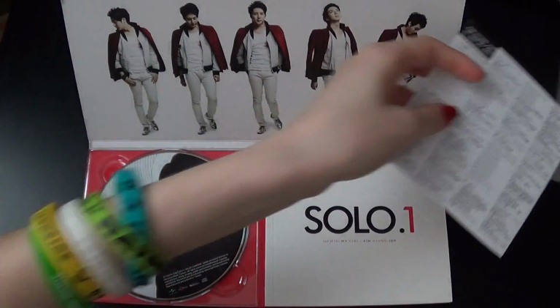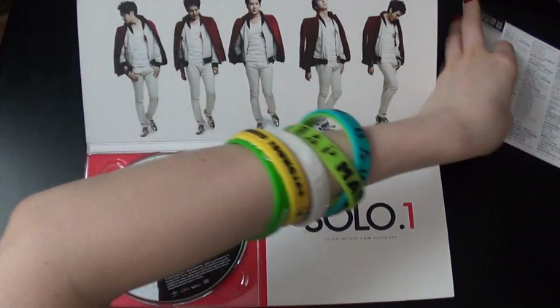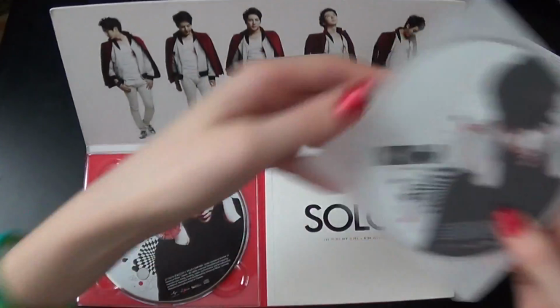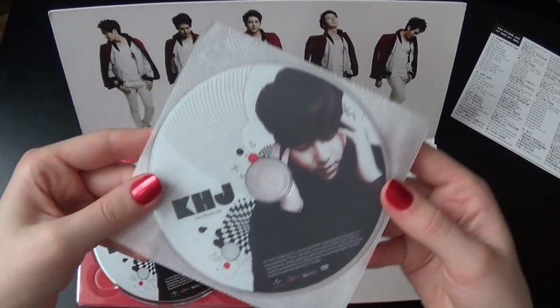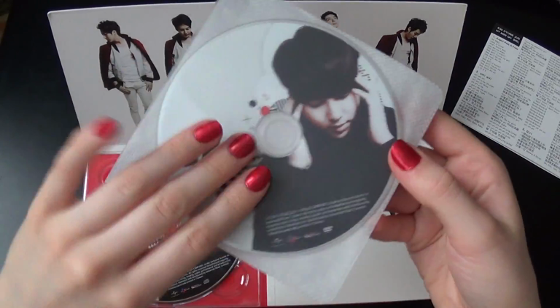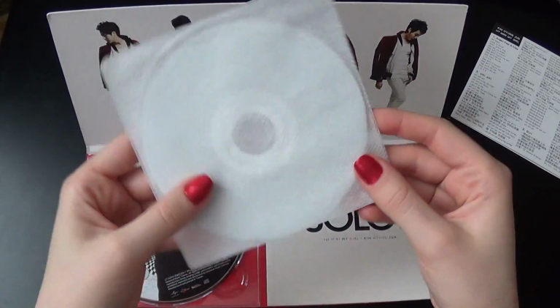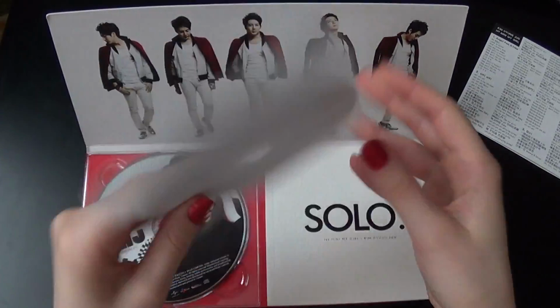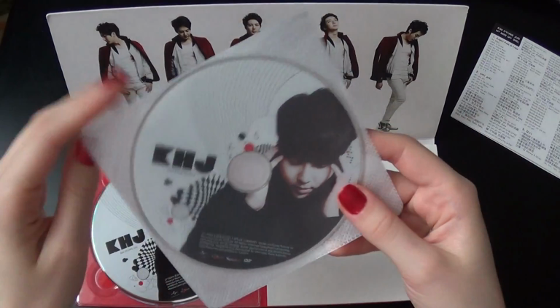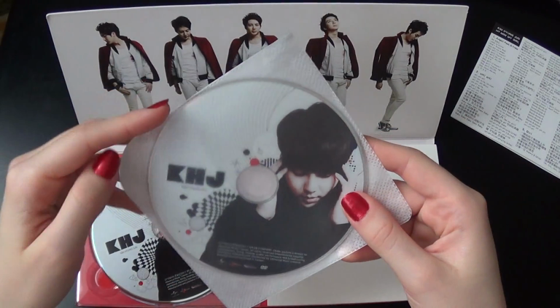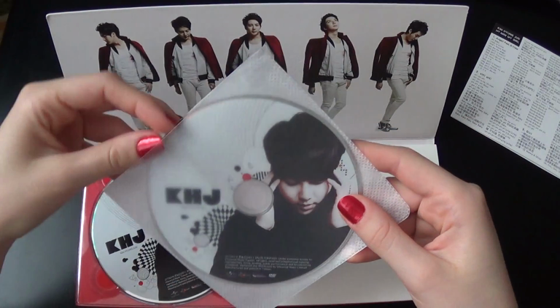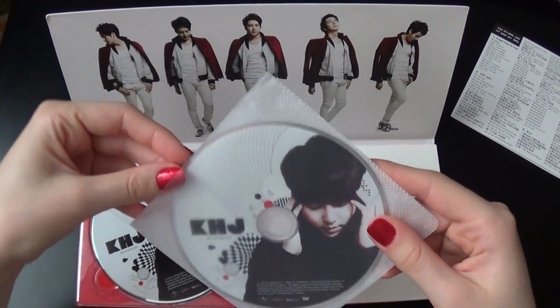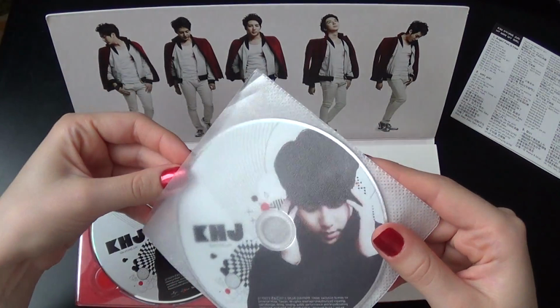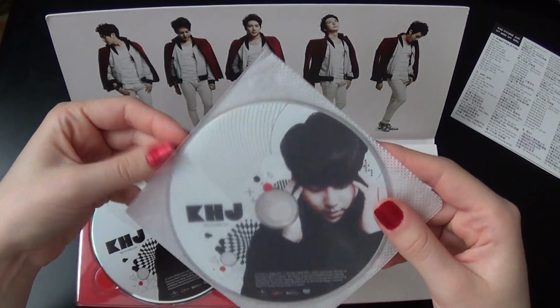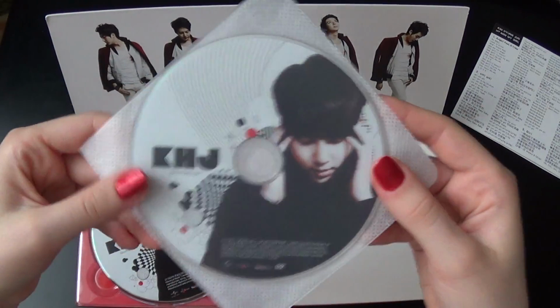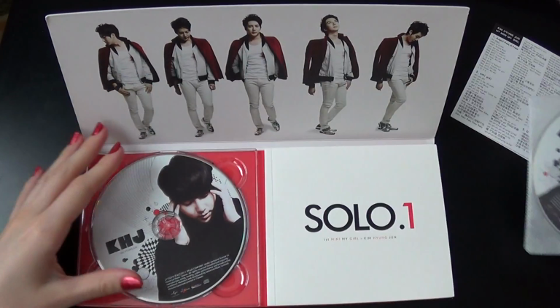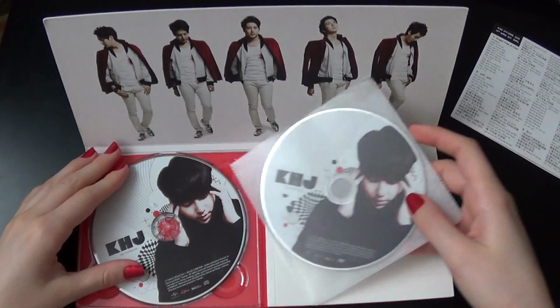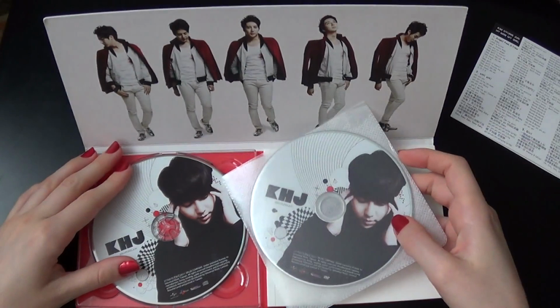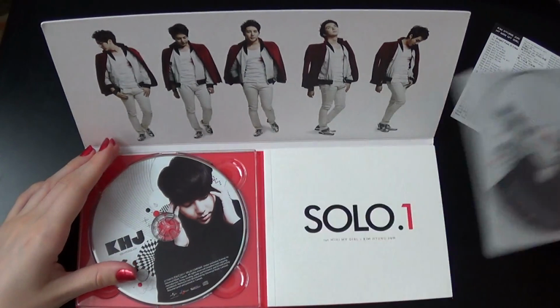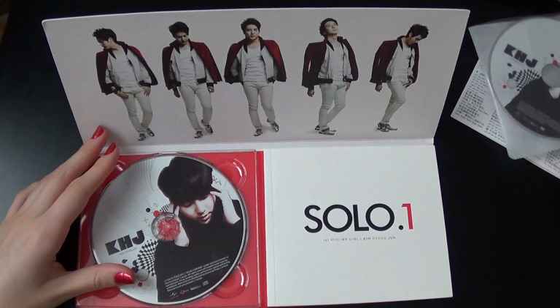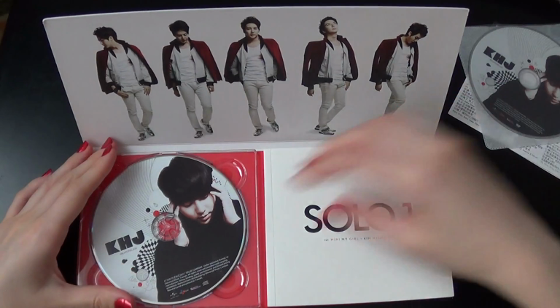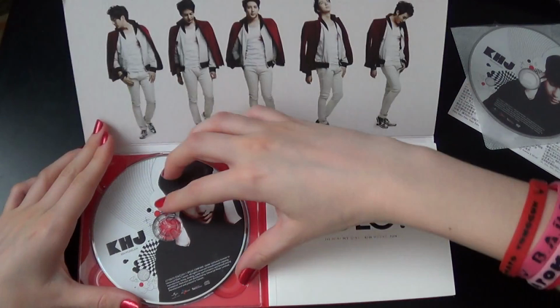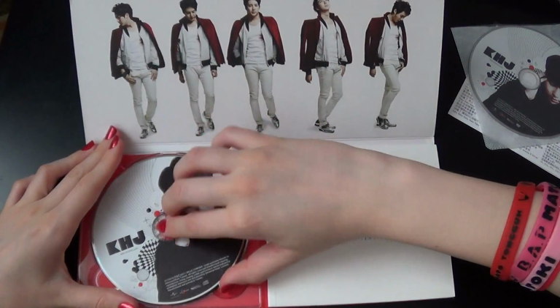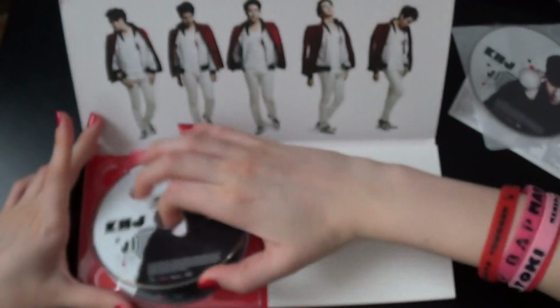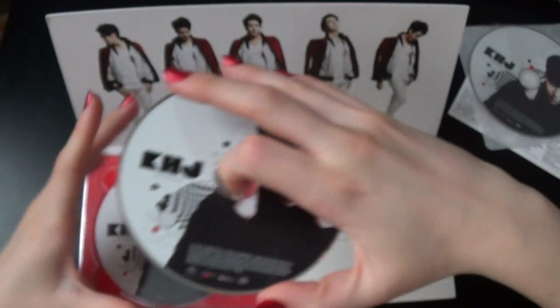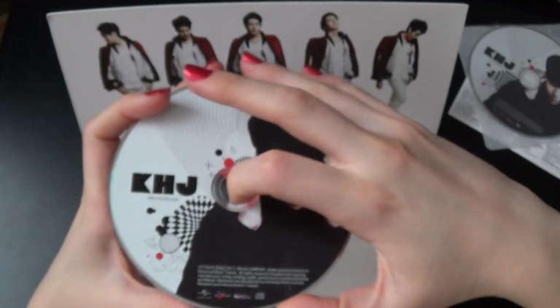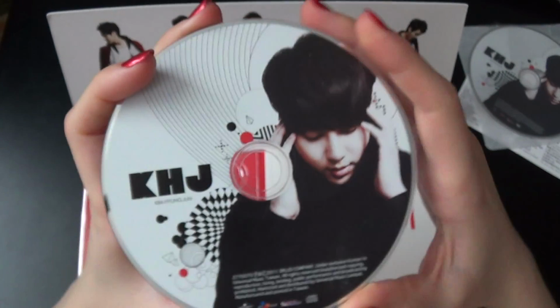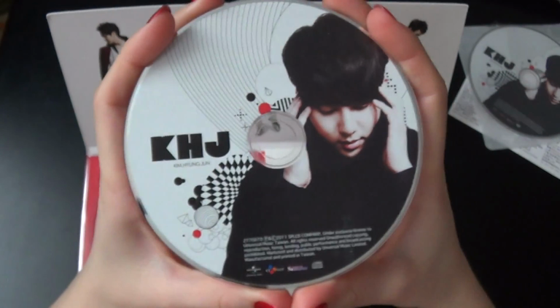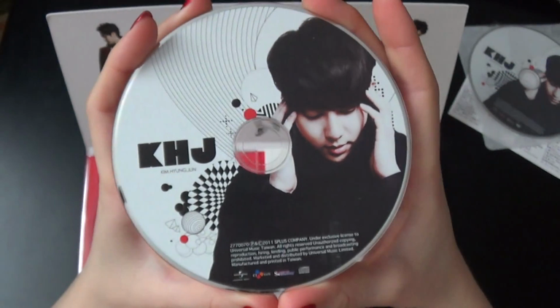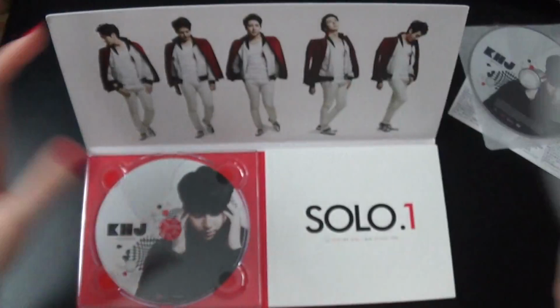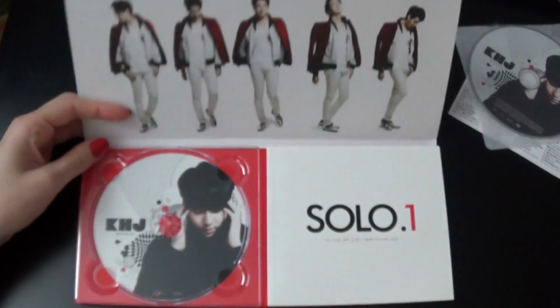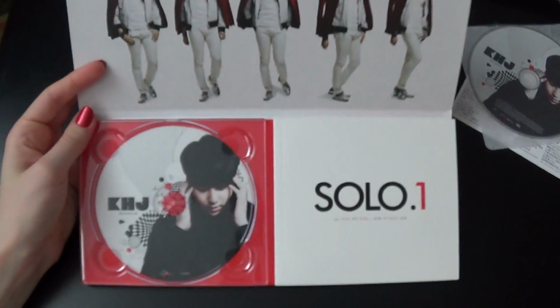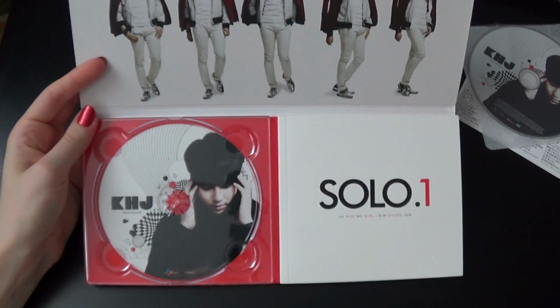It's kind of loose because in the Korean edition it looks just like this, except it doesn't have the lyric sheet for the Taiwanese audience. The DVD looks like this, the pouch, and the CD — same print. See the back as well.